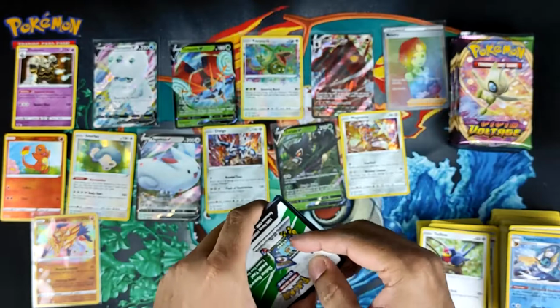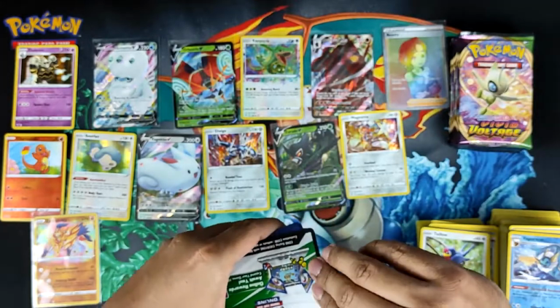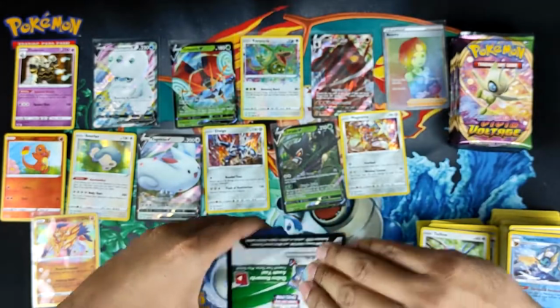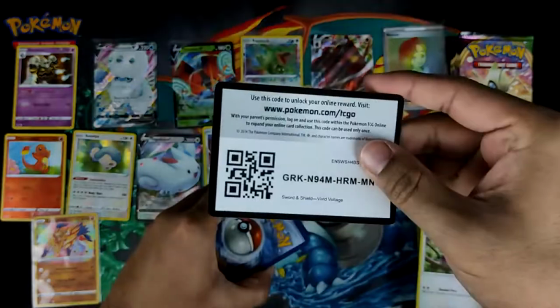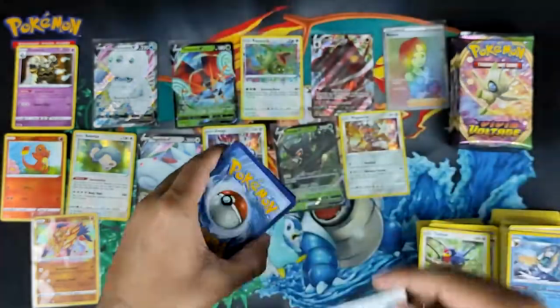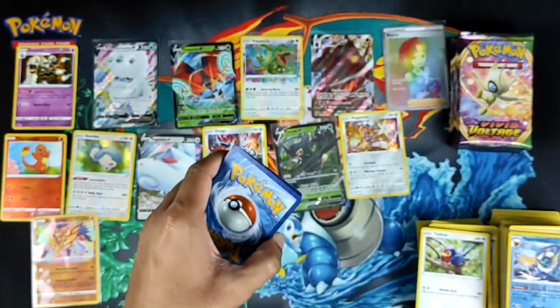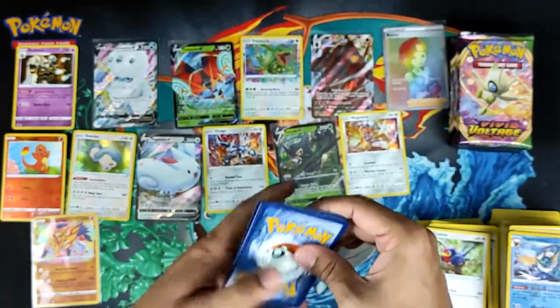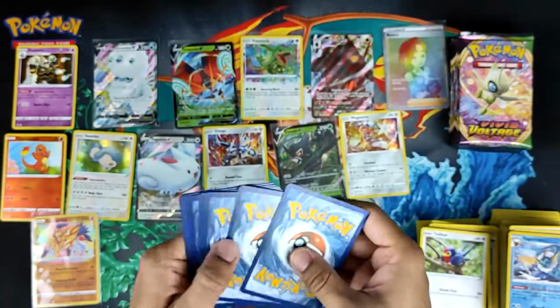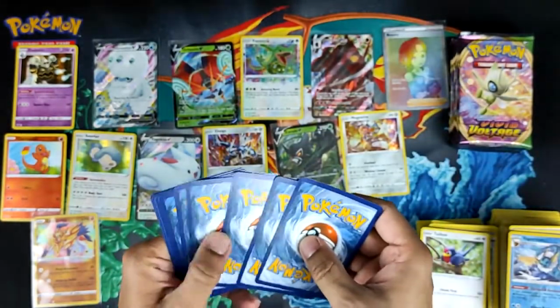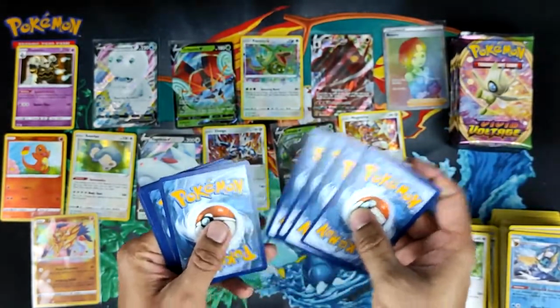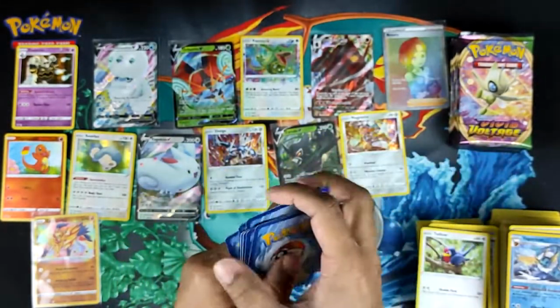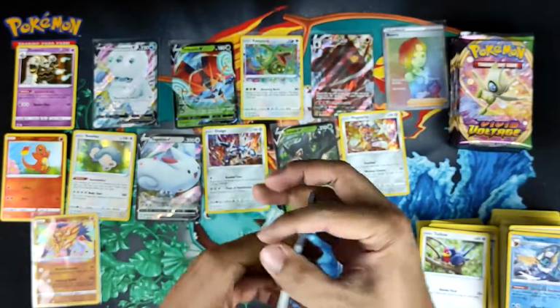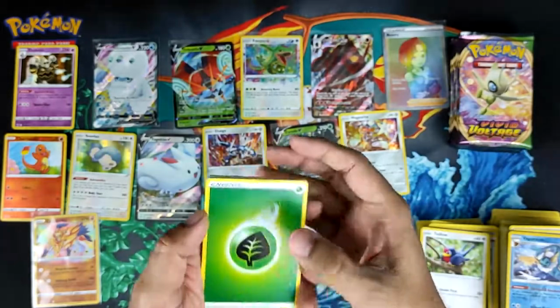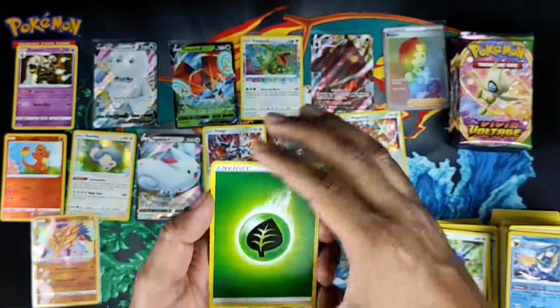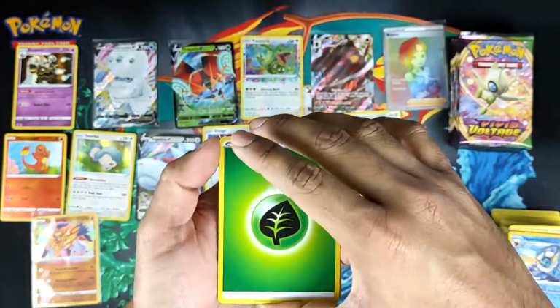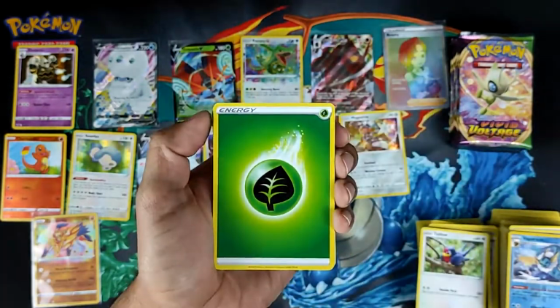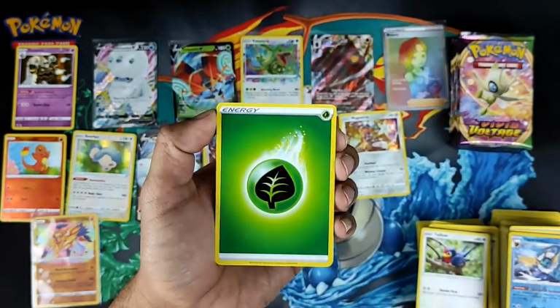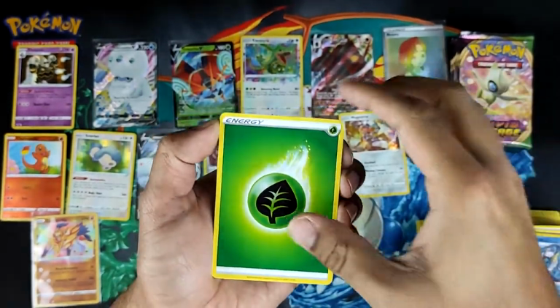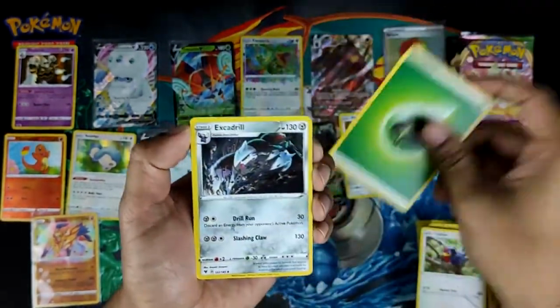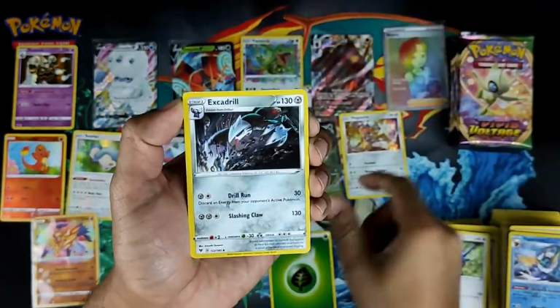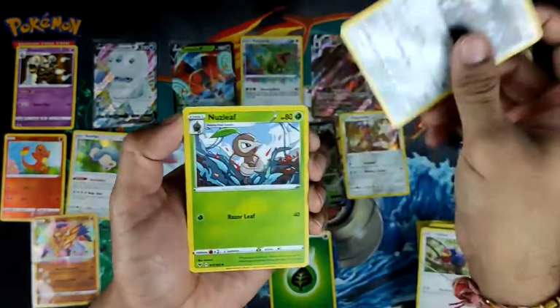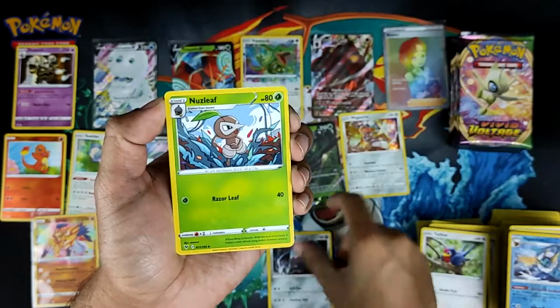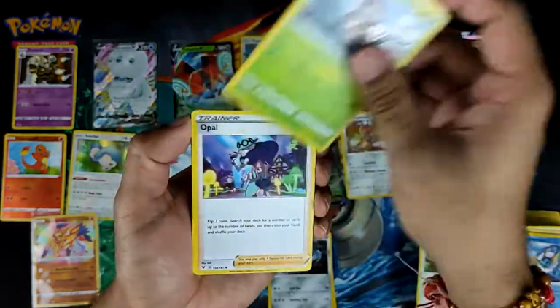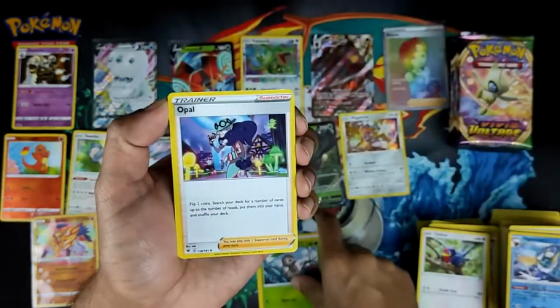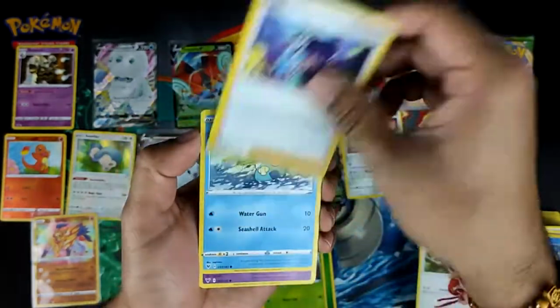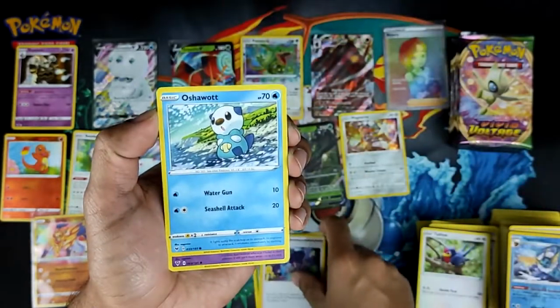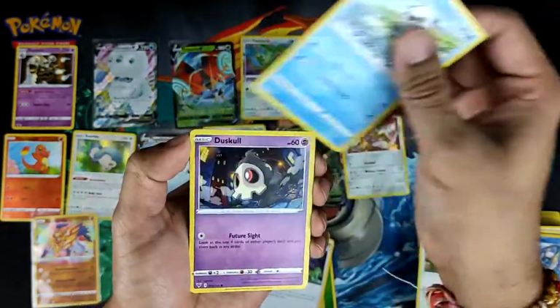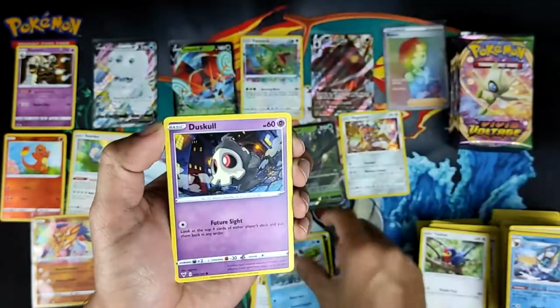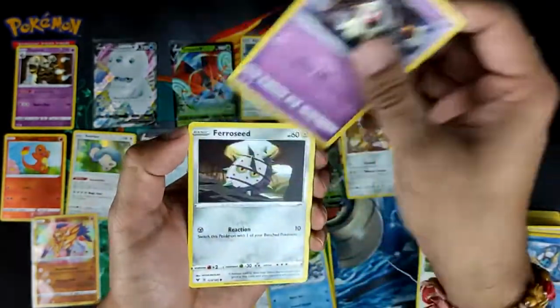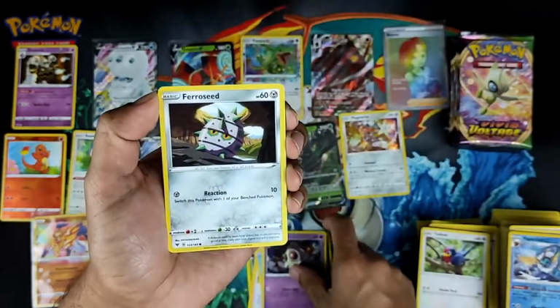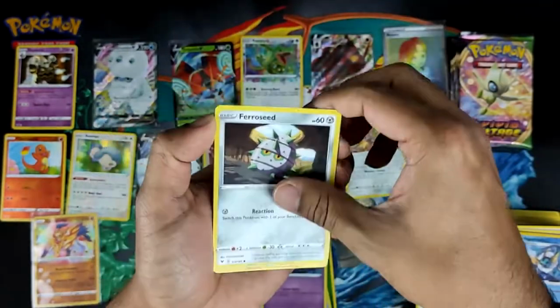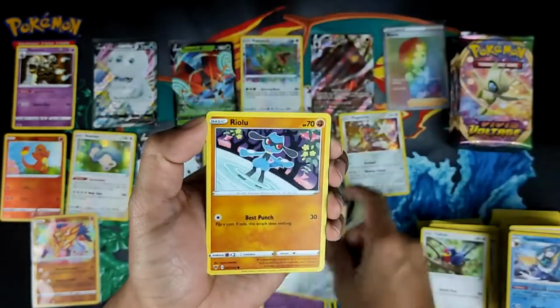I'll do a total hit breakdown box by box, because I like pull rate videos — it's just nice having that extra information out there to let you estimate what's going to be in your box and give you an expected value.